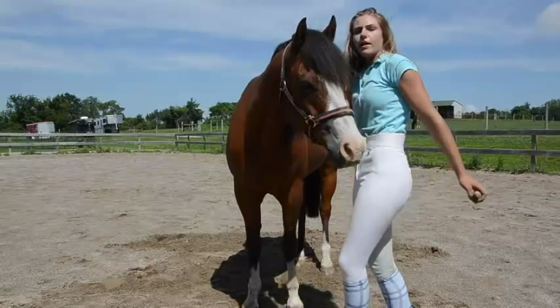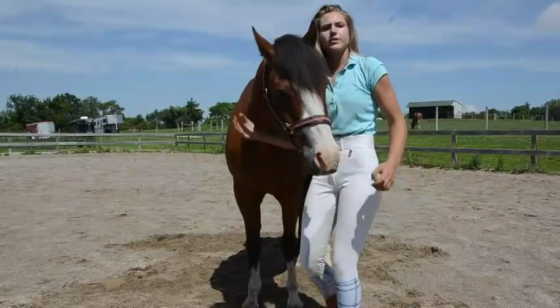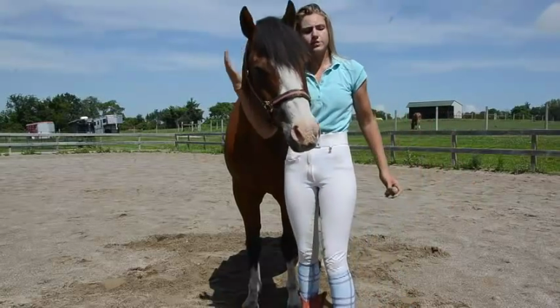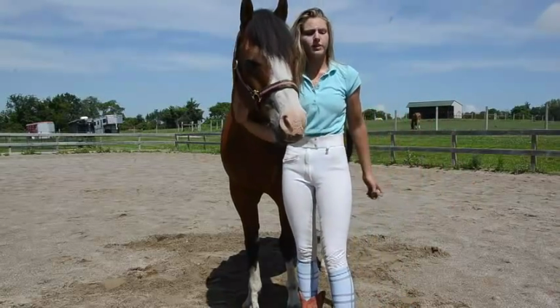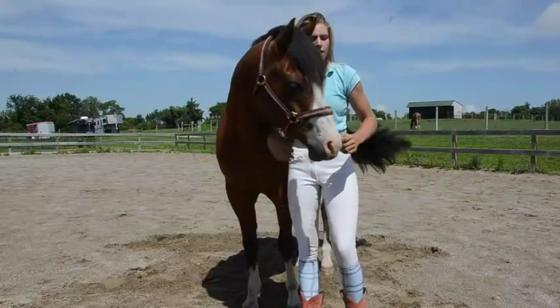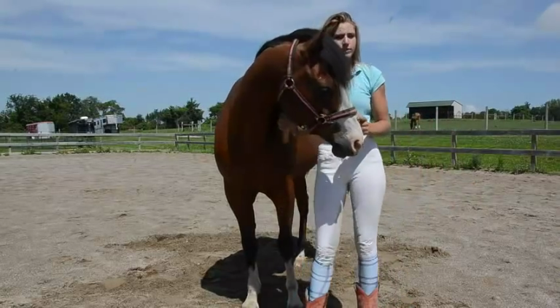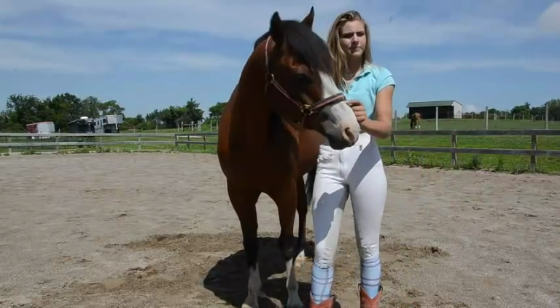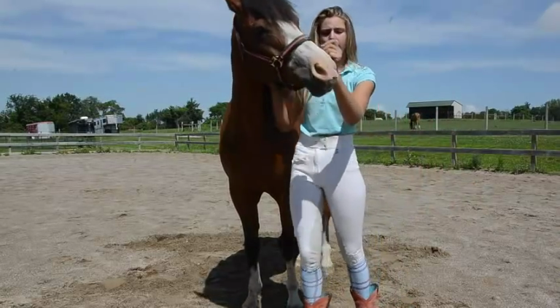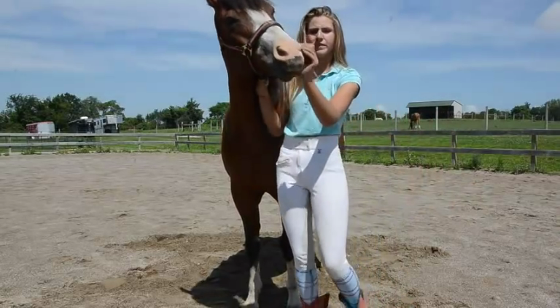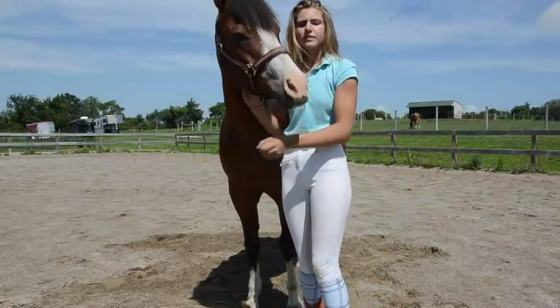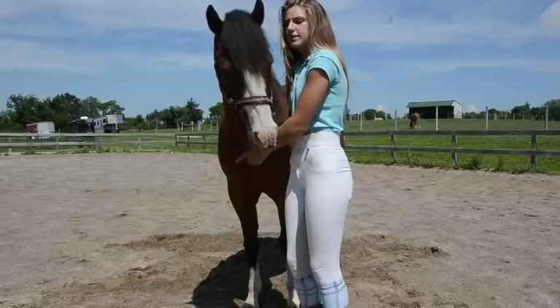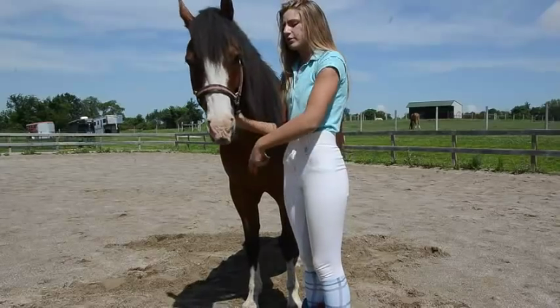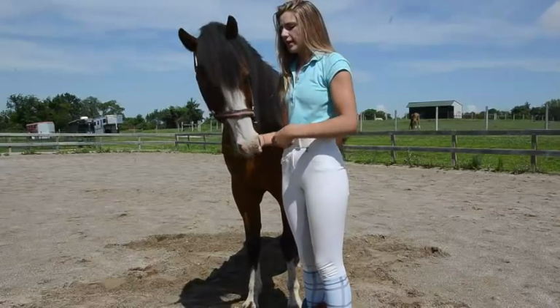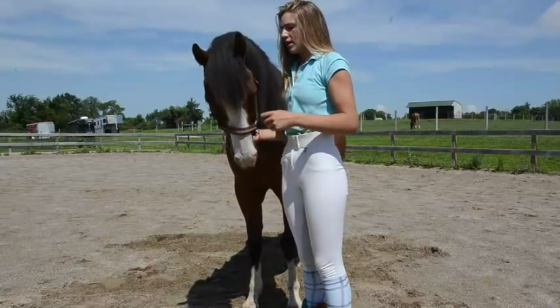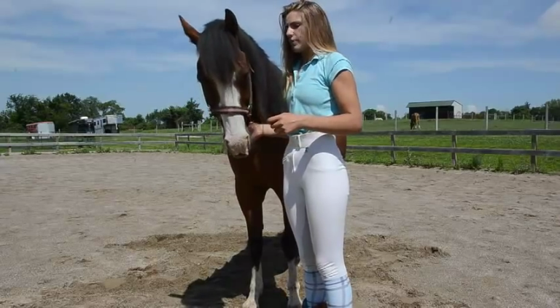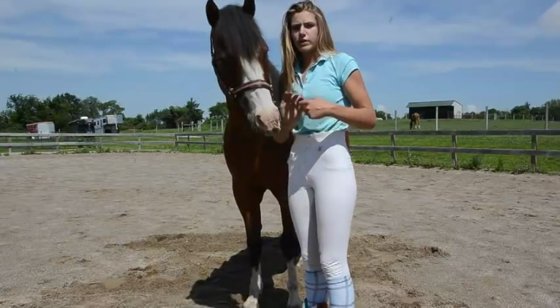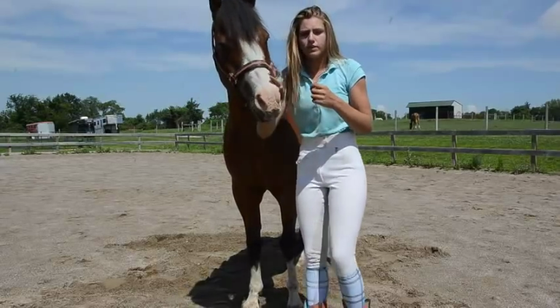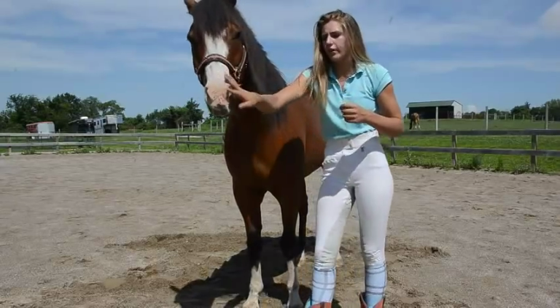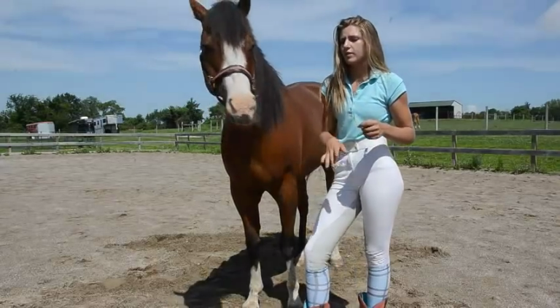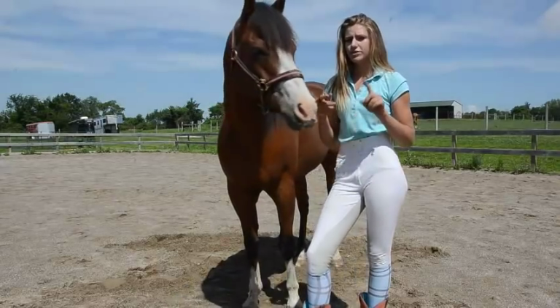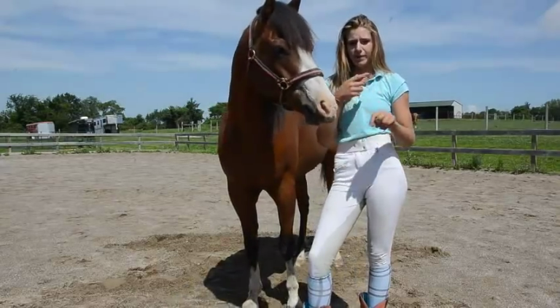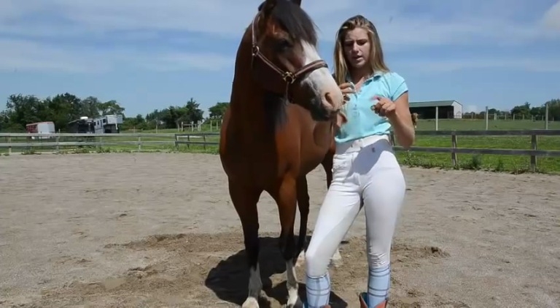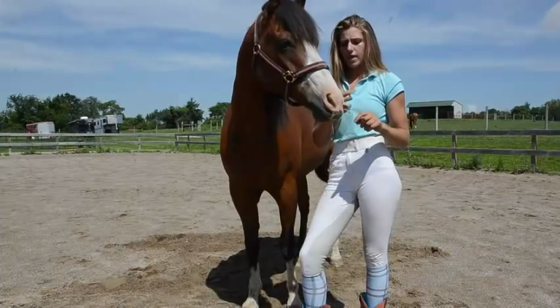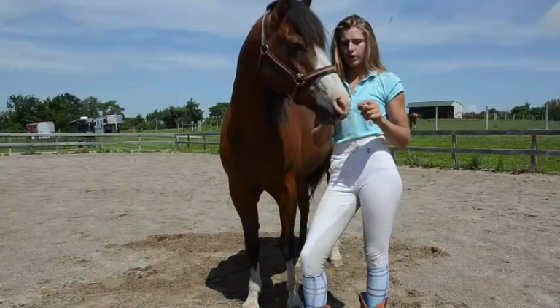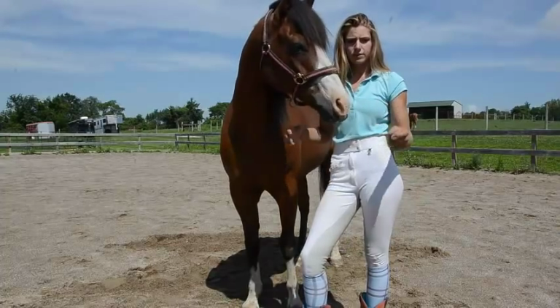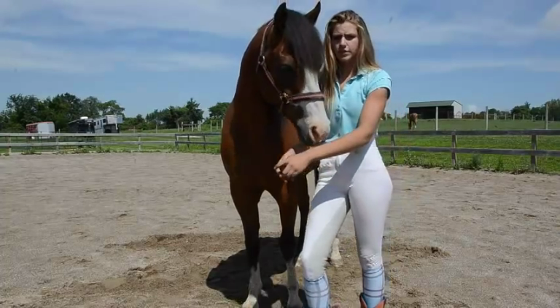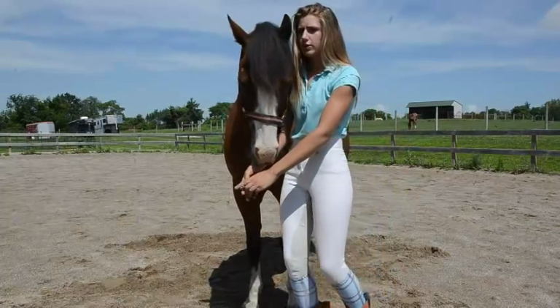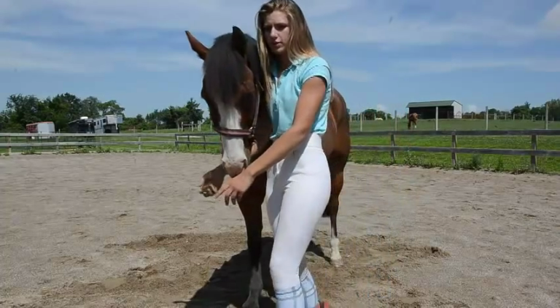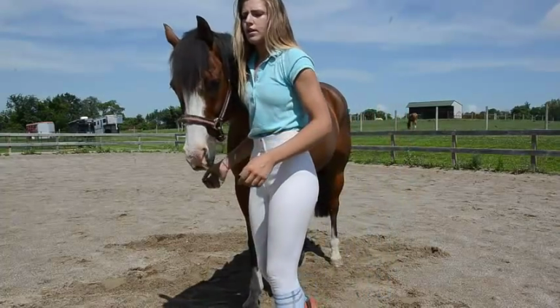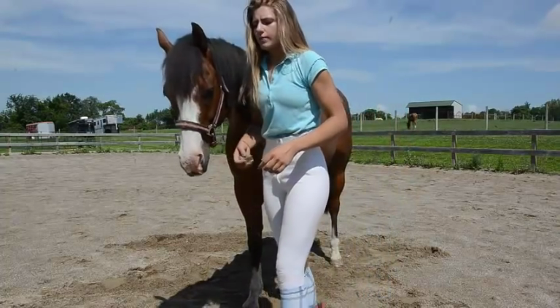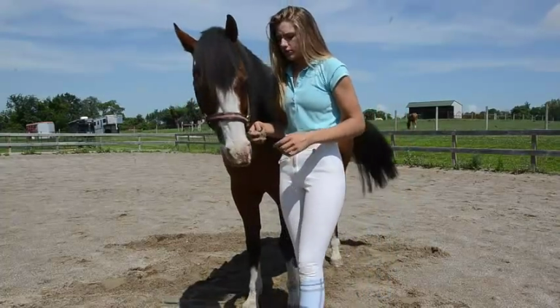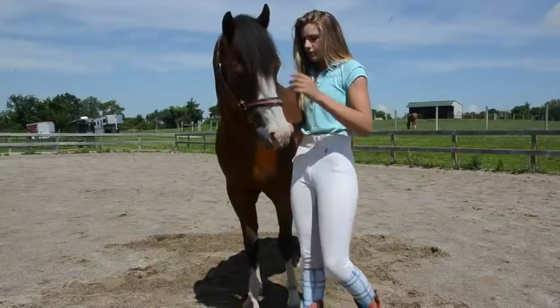Okay, so, second tutorial. This one is how to teach your horse to lay down. I recommend teaching a horse to bow and then lay down, because it's just much easier, so I'd go watch the bowing tutorial first.